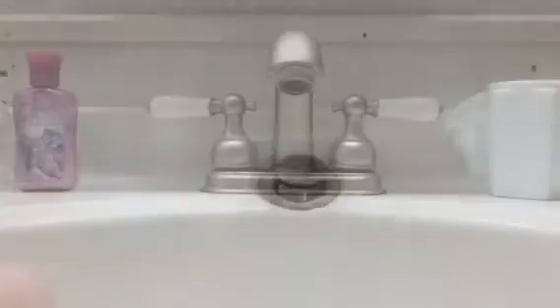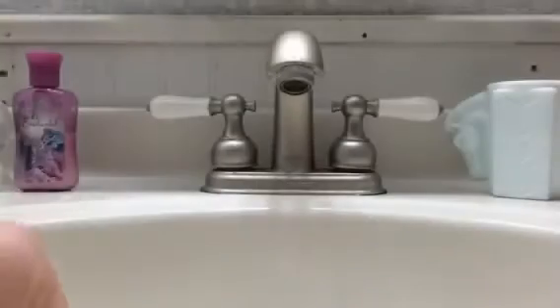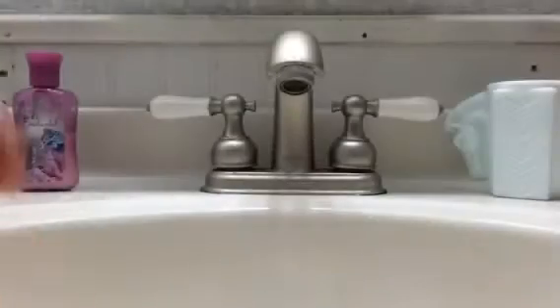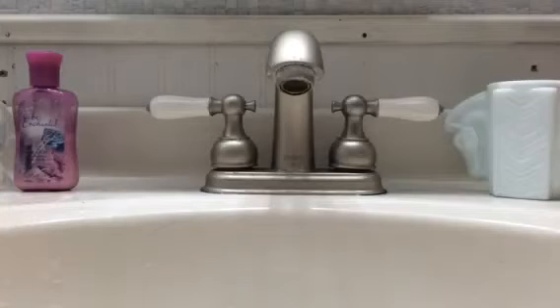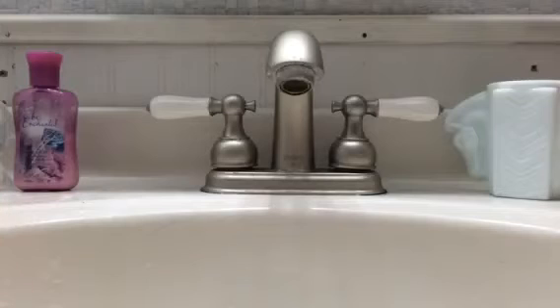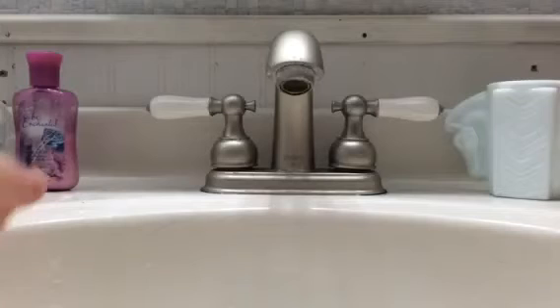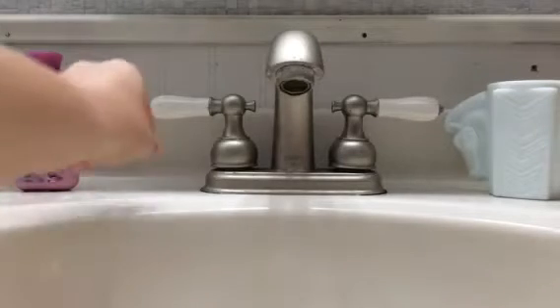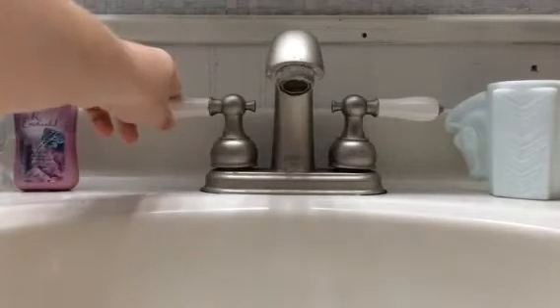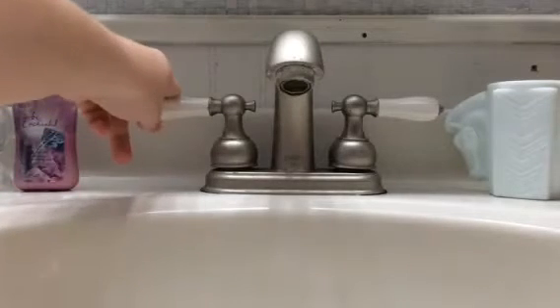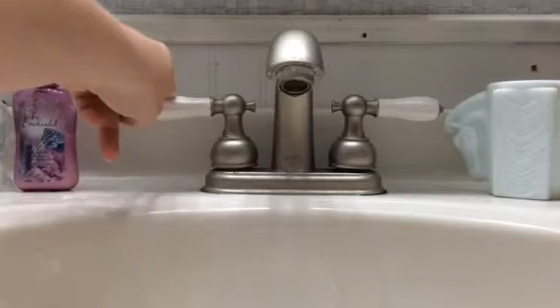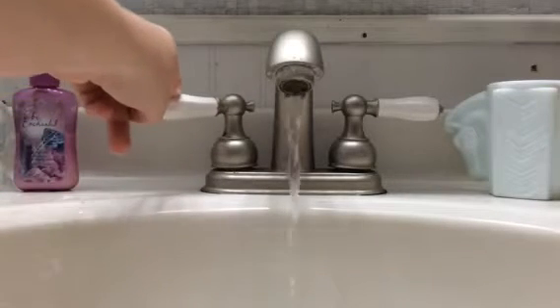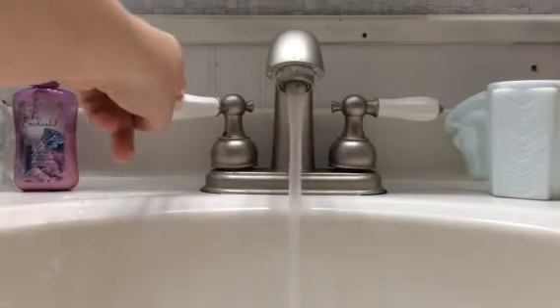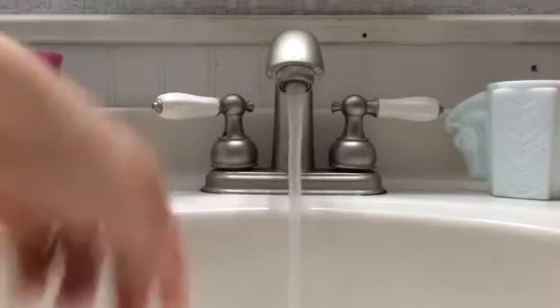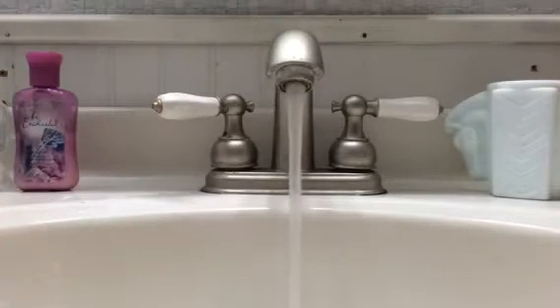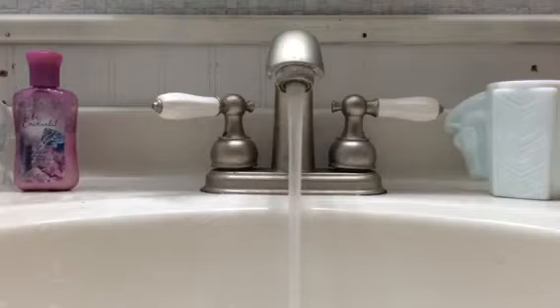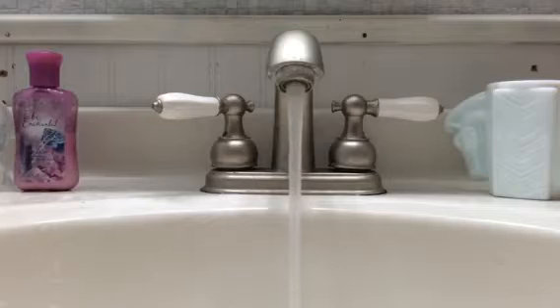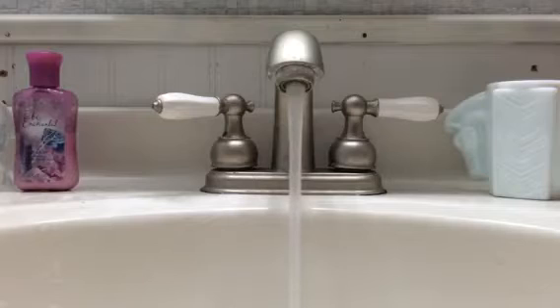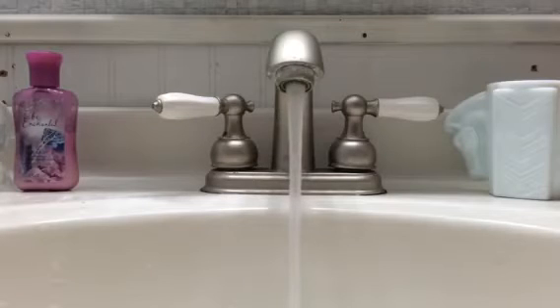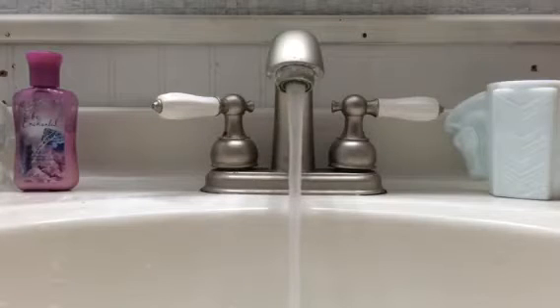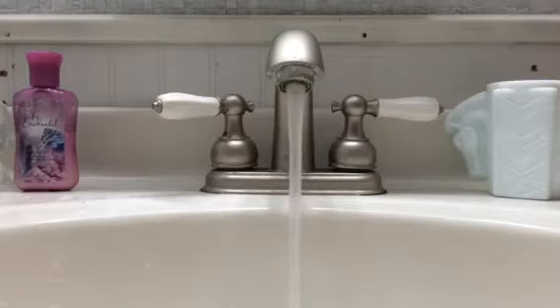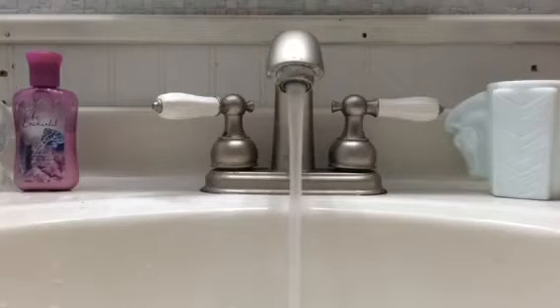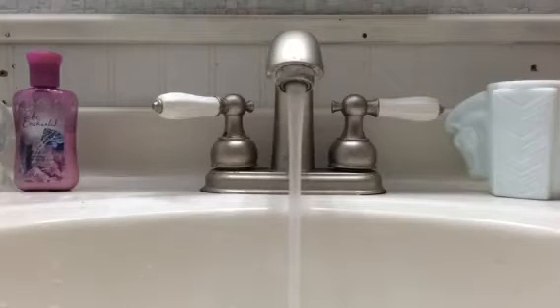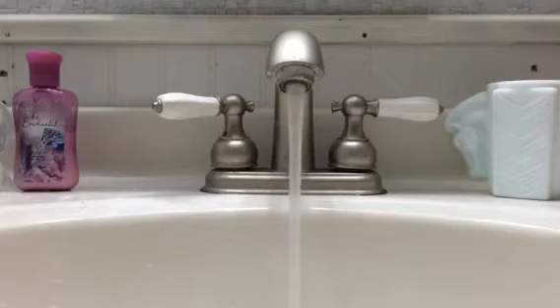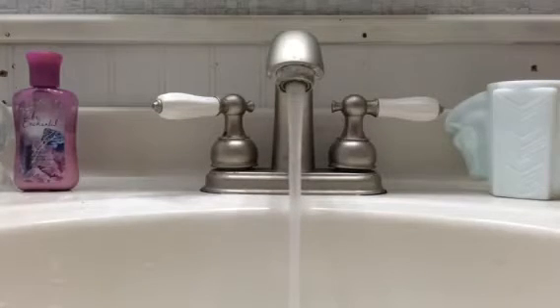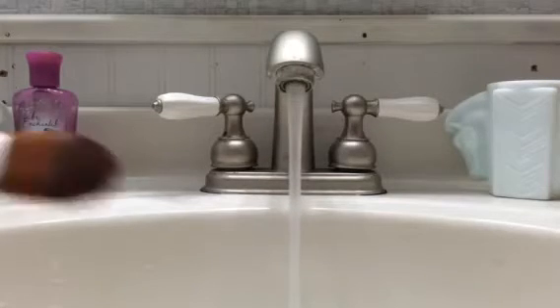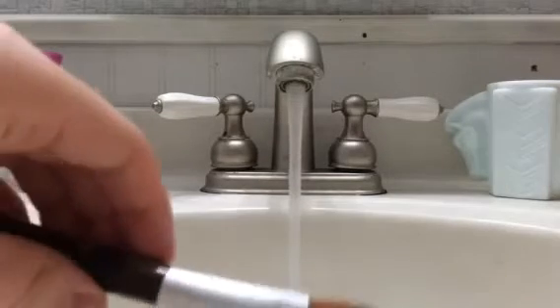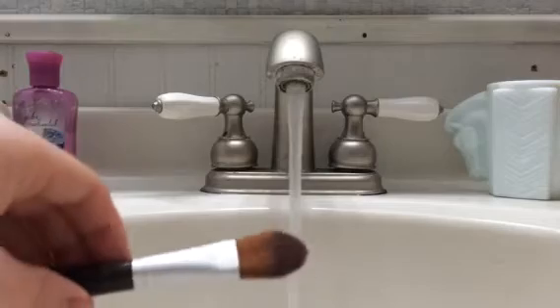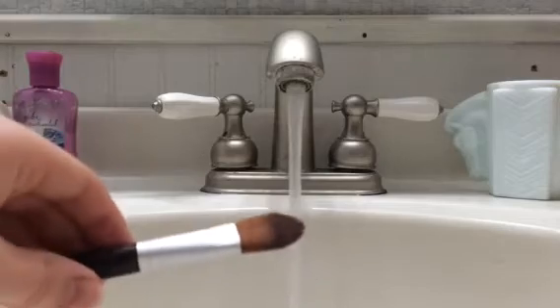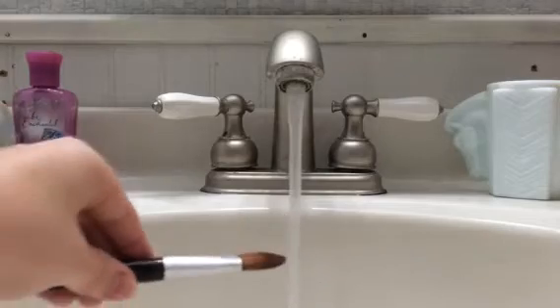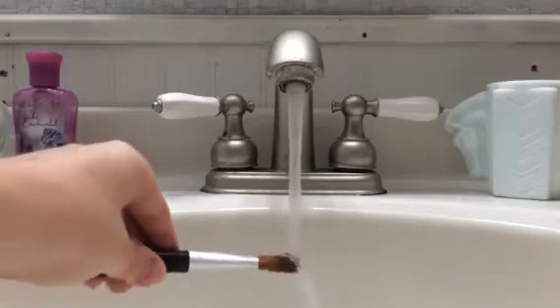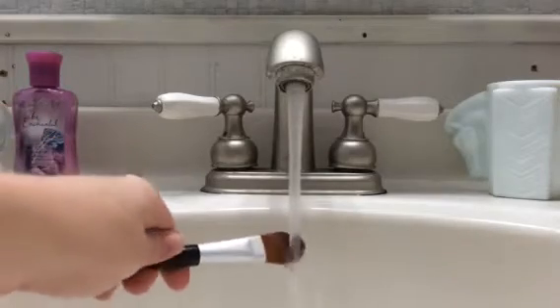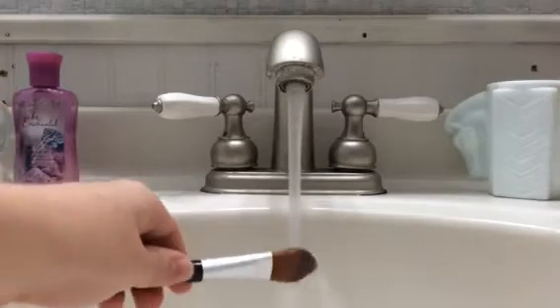So now we can begin. First you need to start your water until it's lukewarm. Then you take your foundation brush and get it a little damp.